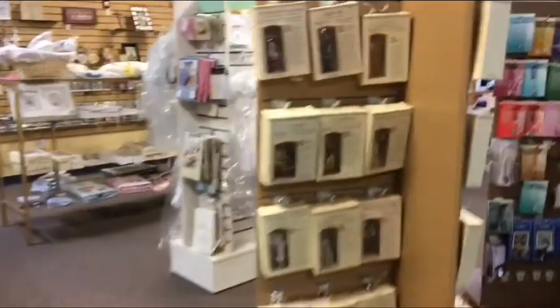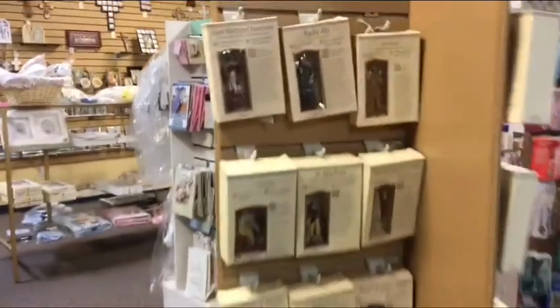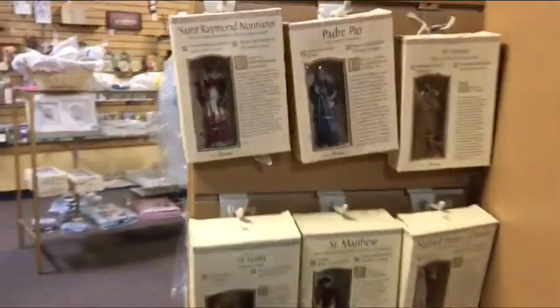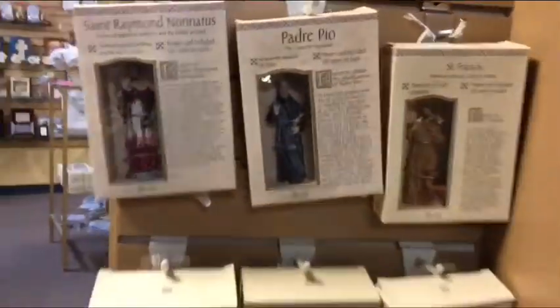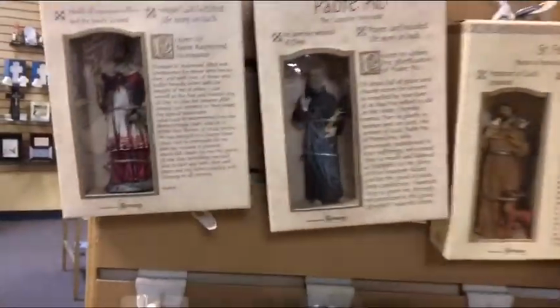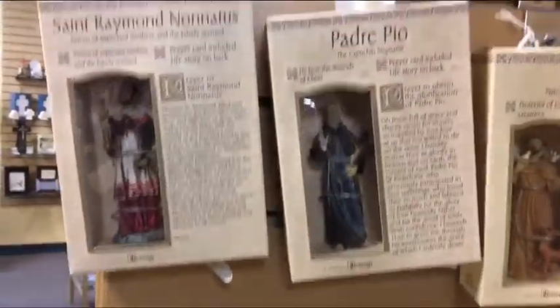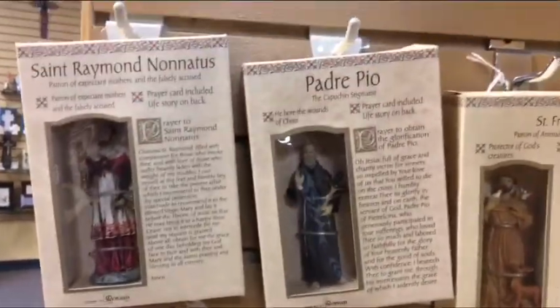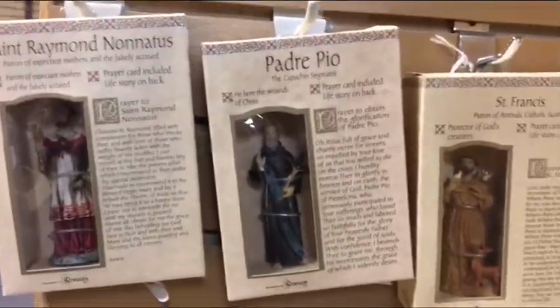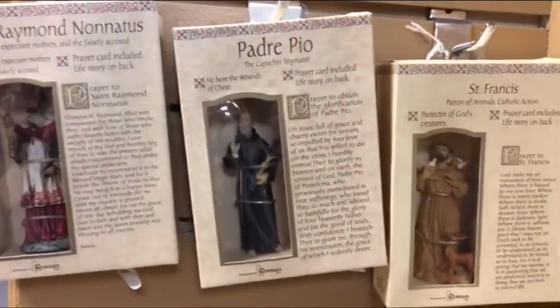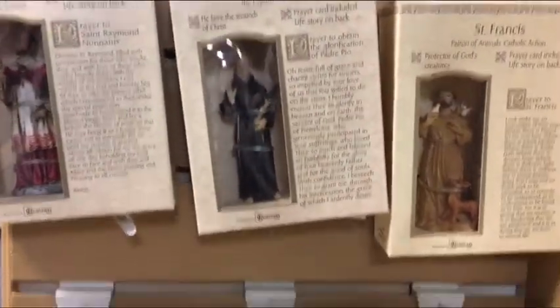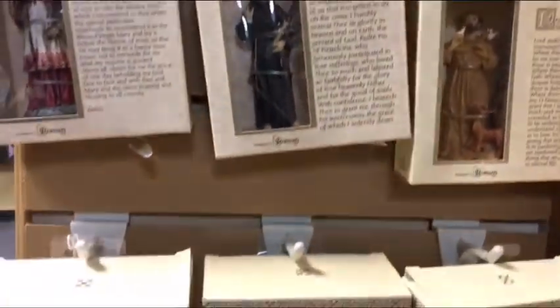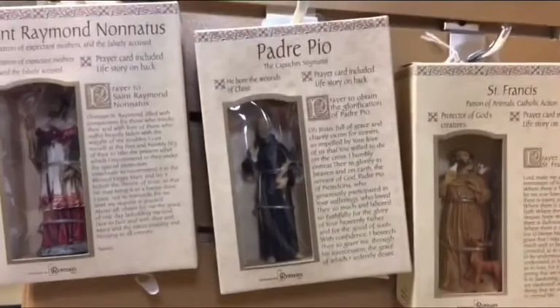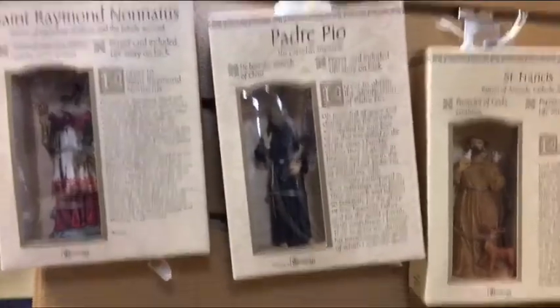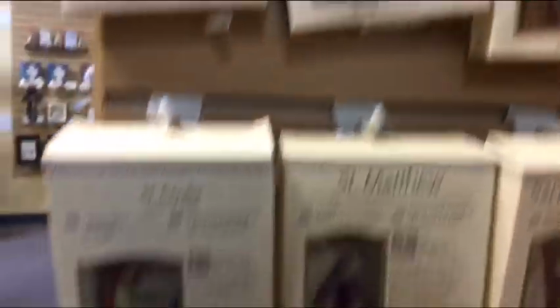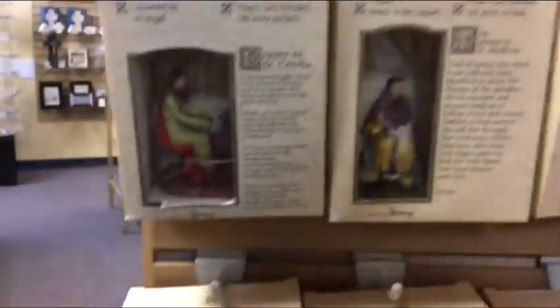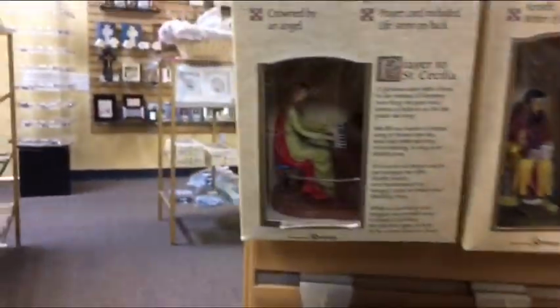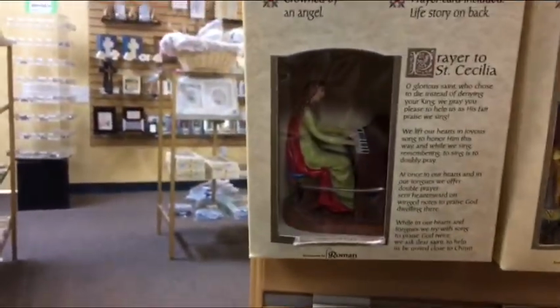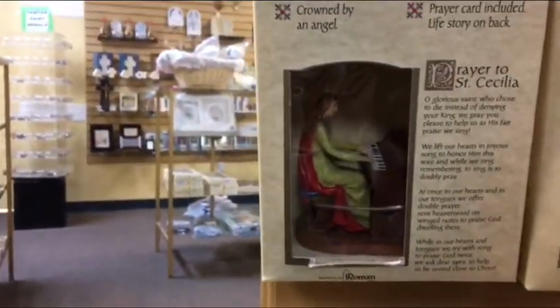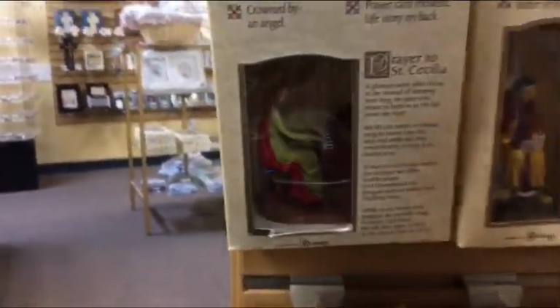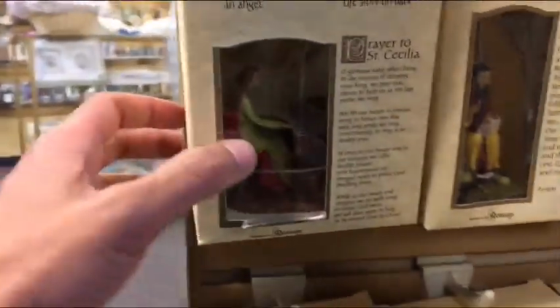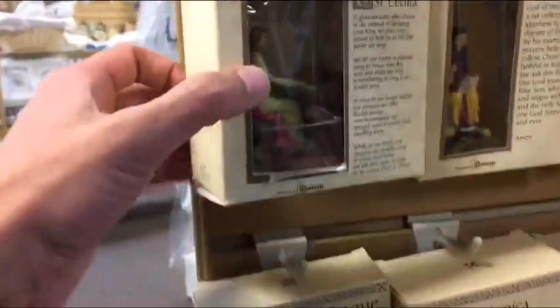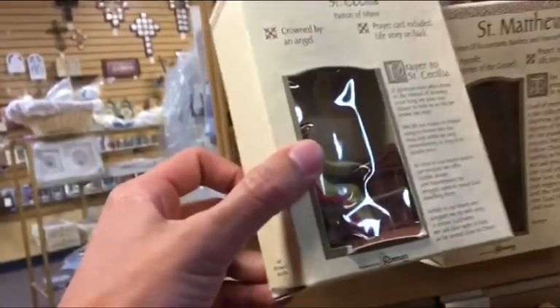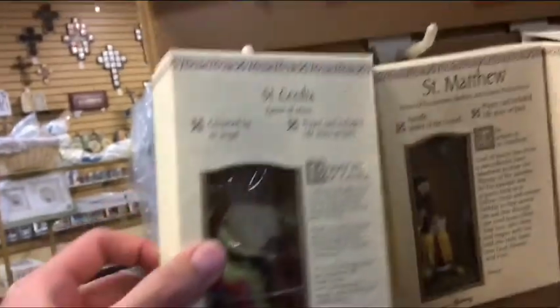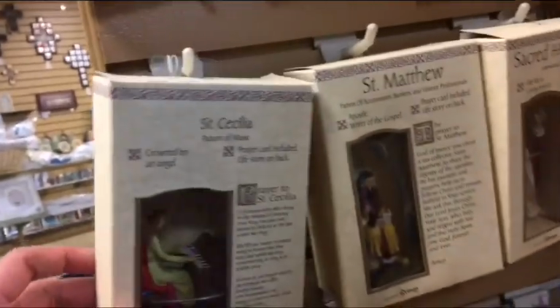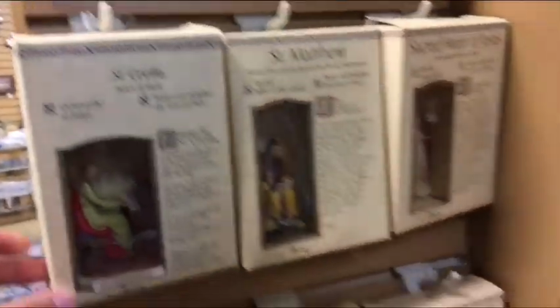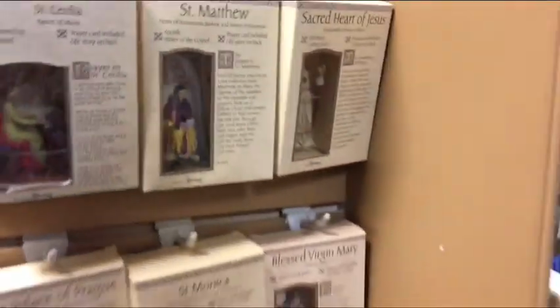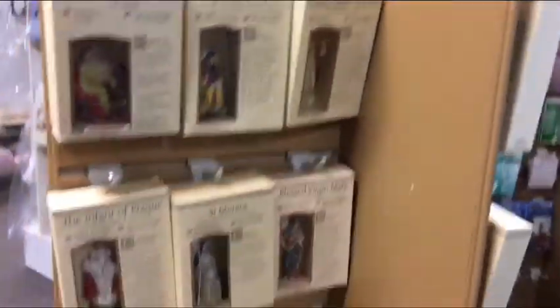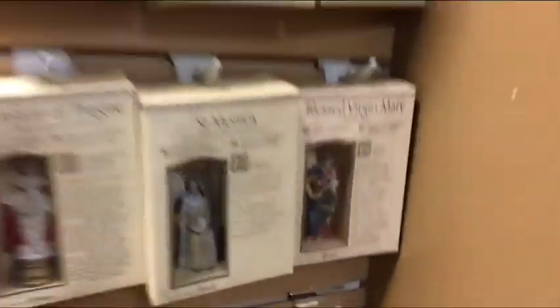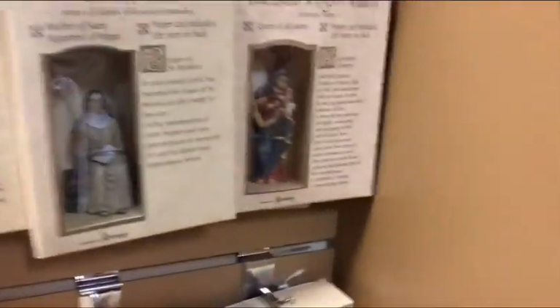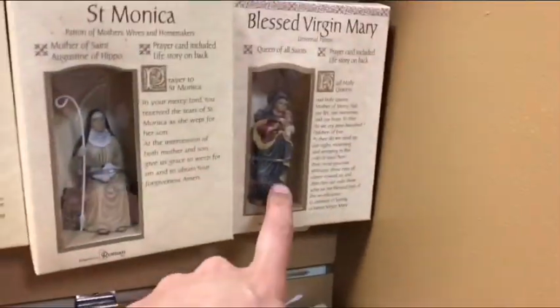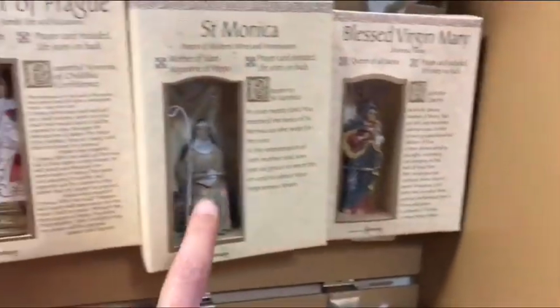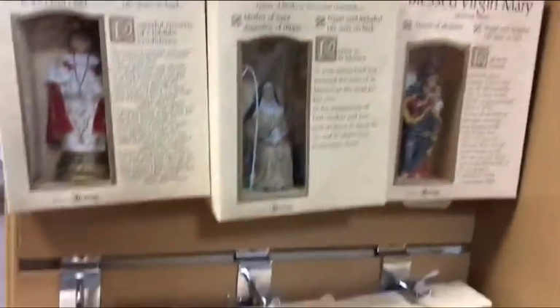Here's a bunch of statues of some of our saints — Francis, Padre Pio, Saint Cecilia. I like that one. Saint Cecilia — the music. Blessed Virgin, Saint Monica.